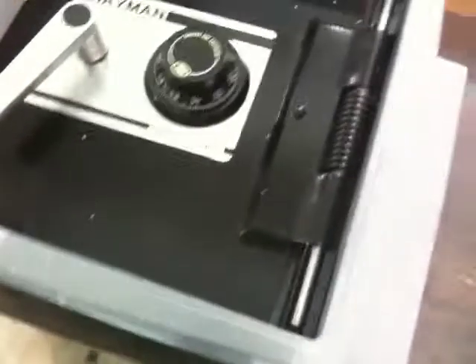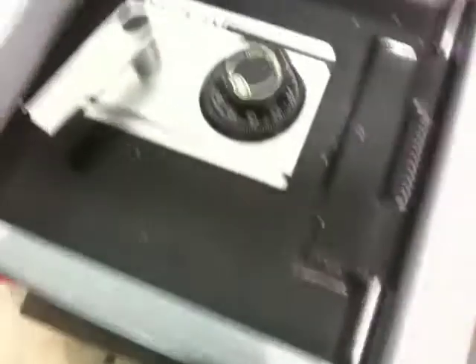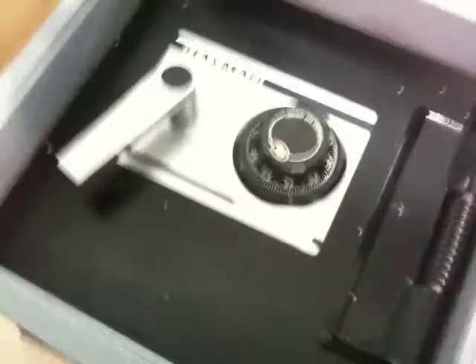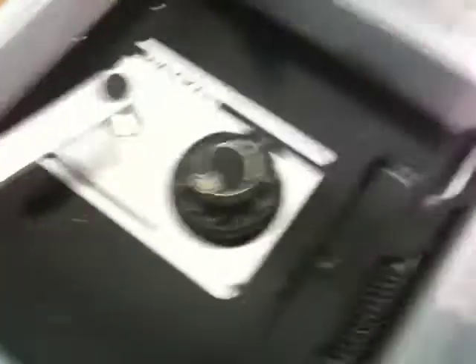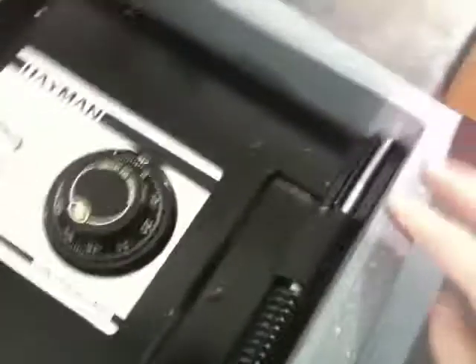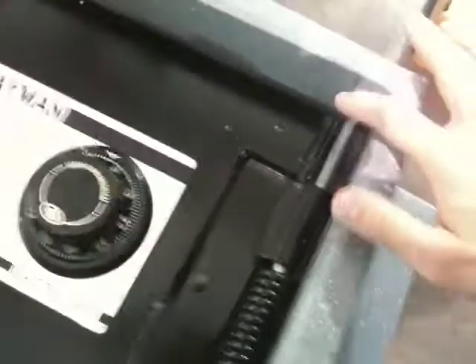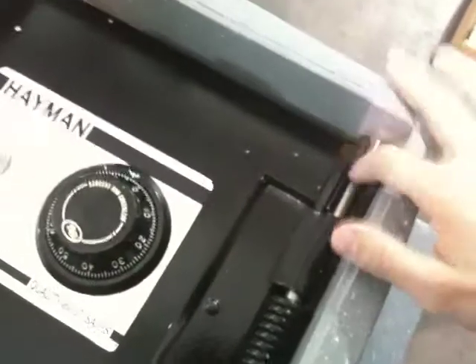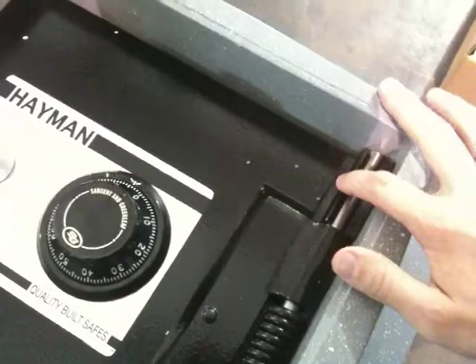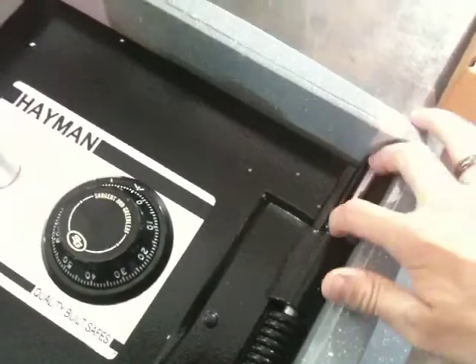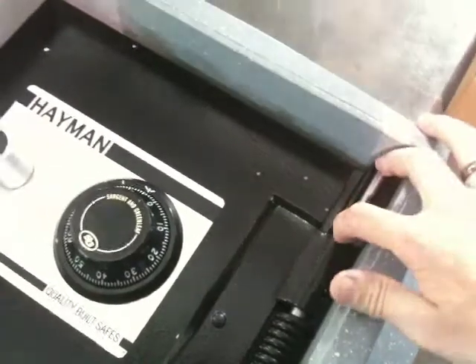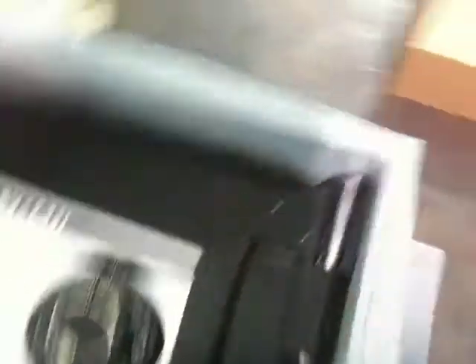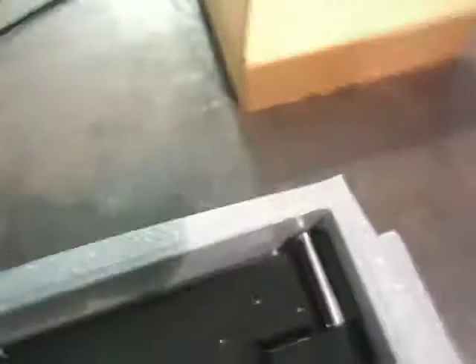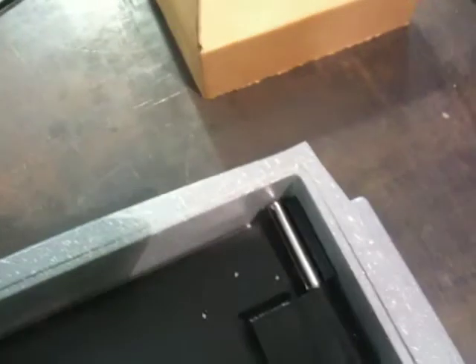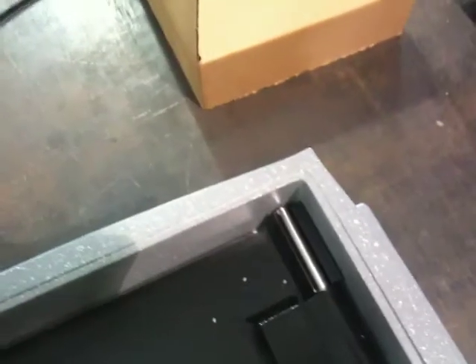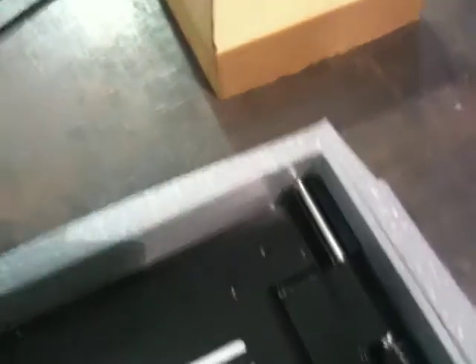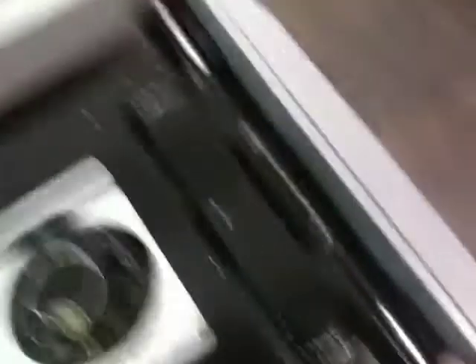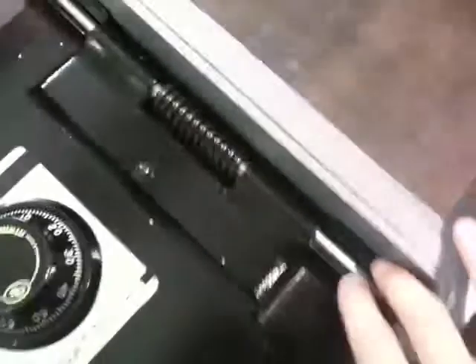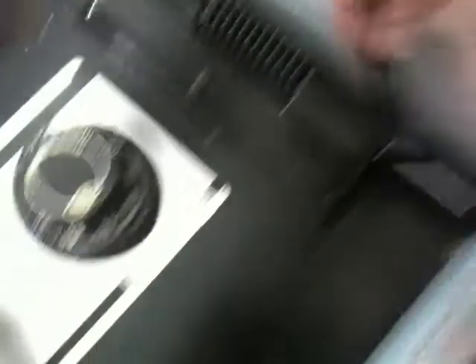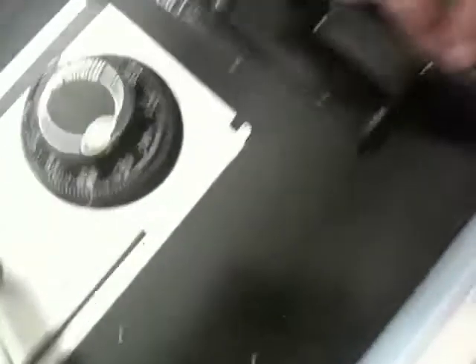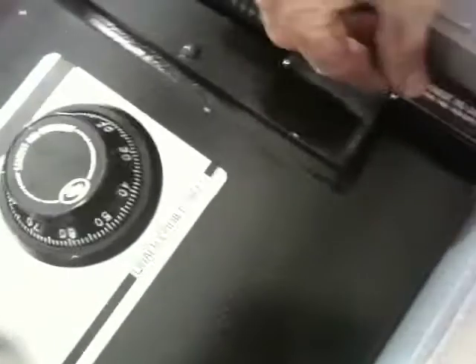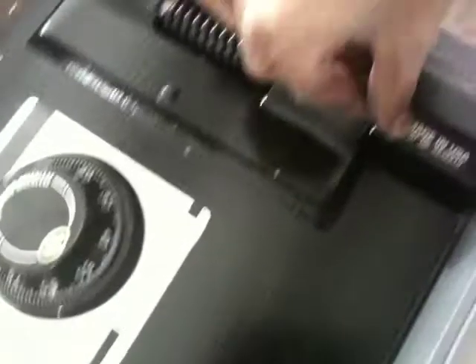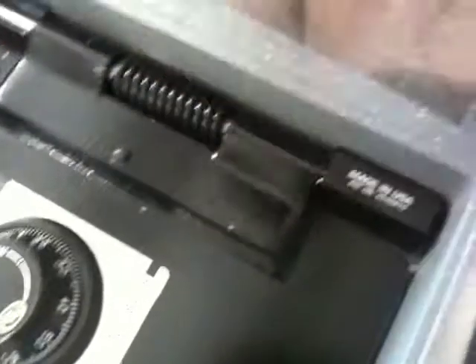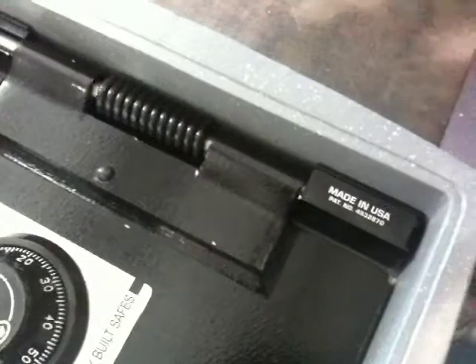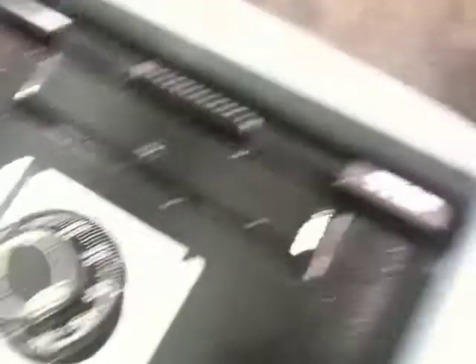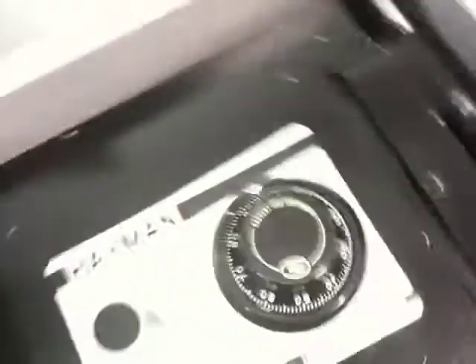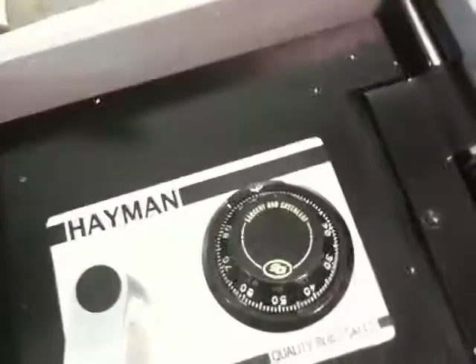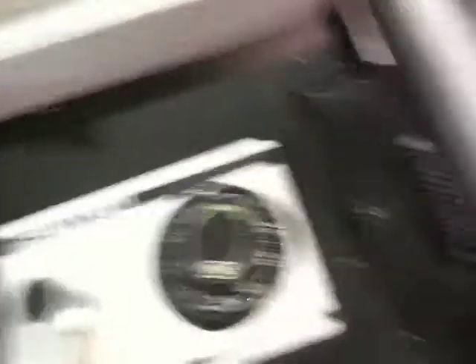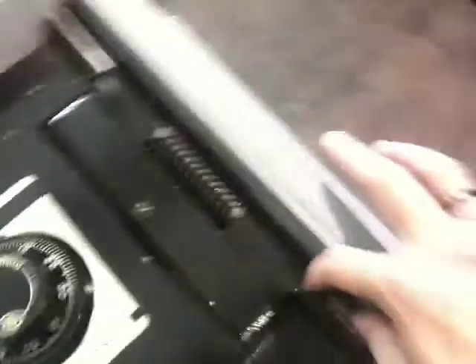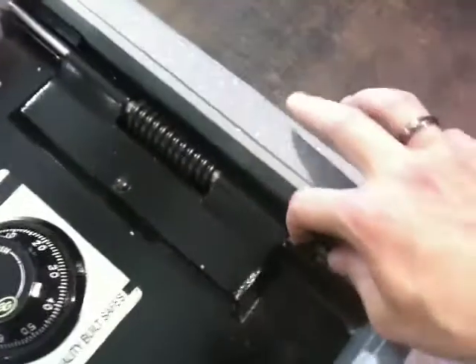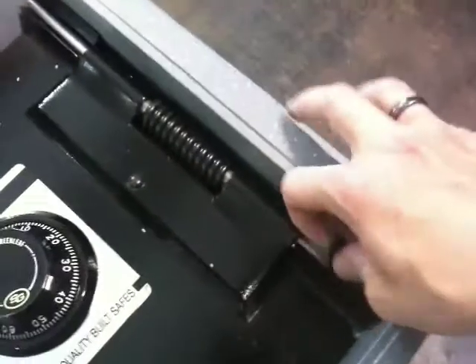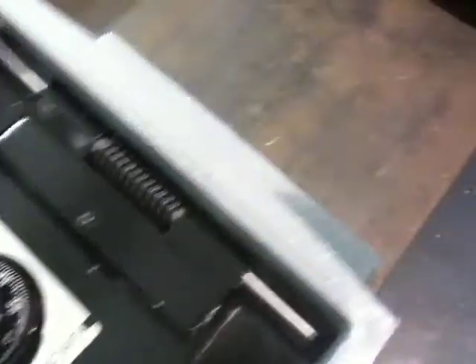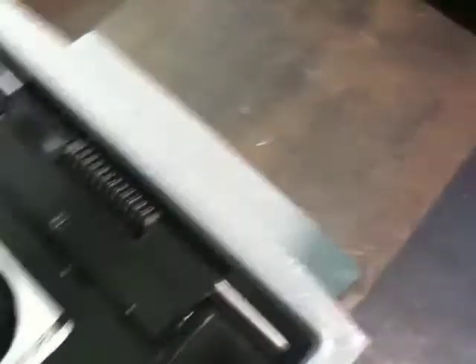Sometimes there will be covers here that go on both sides — made in the USA. If that's the case, to remove the door, just remove the covers first.